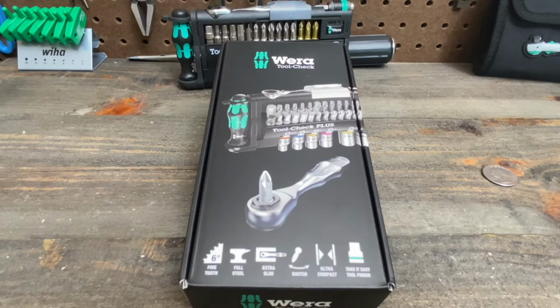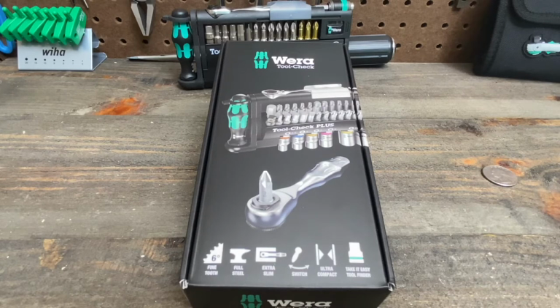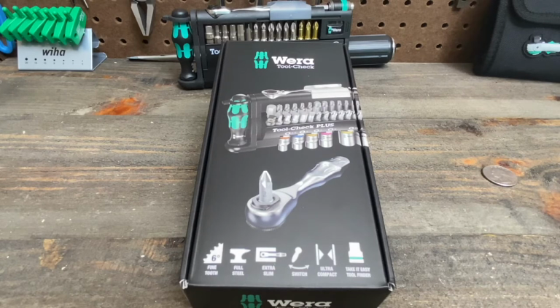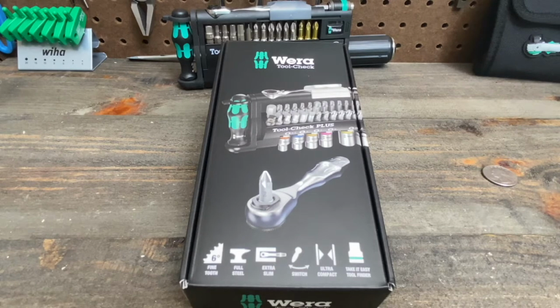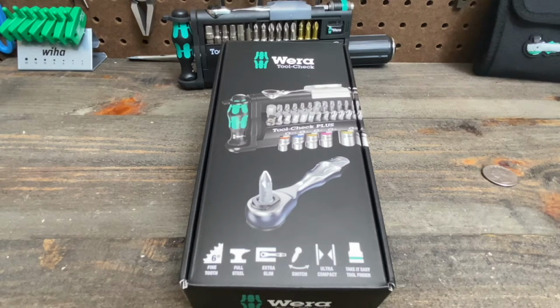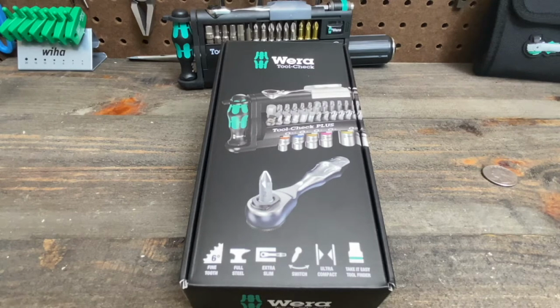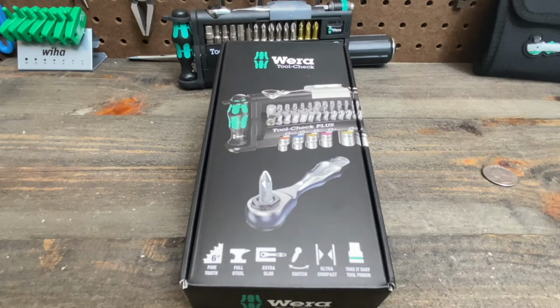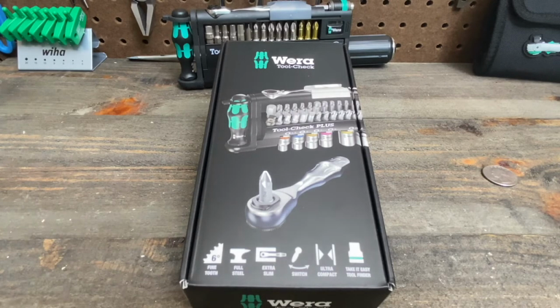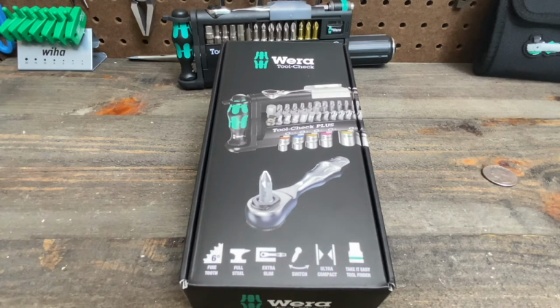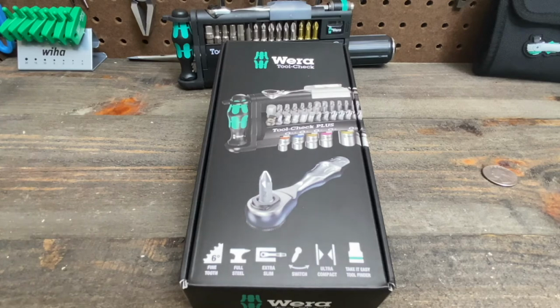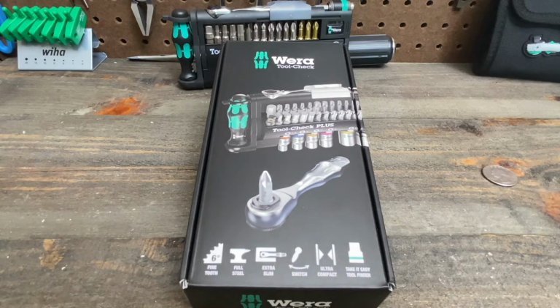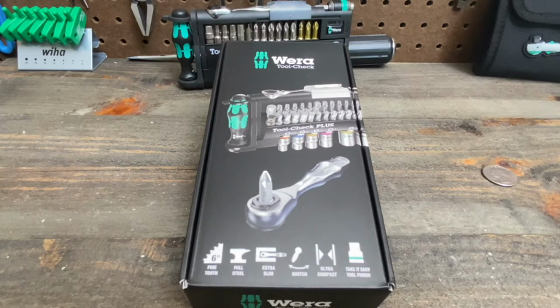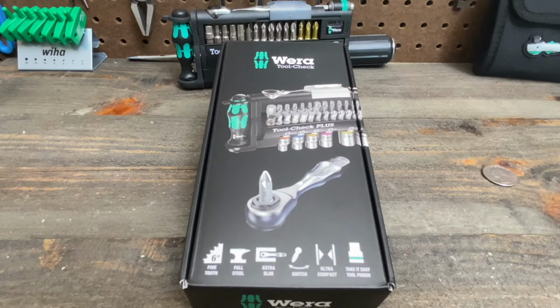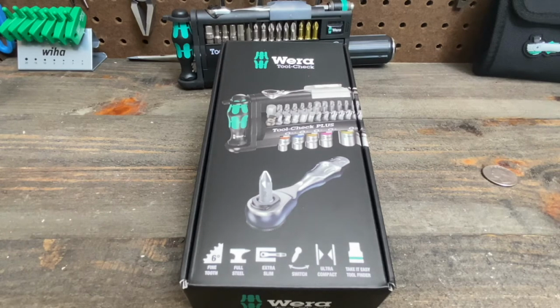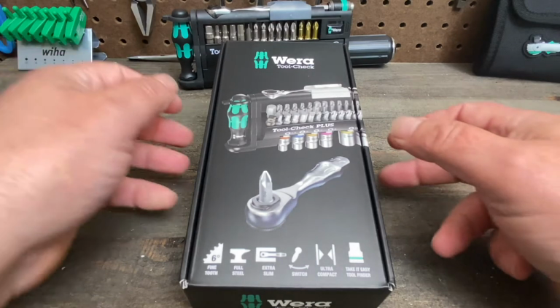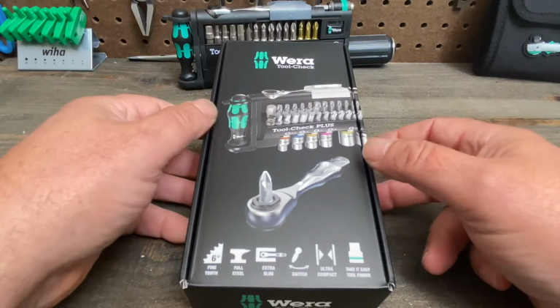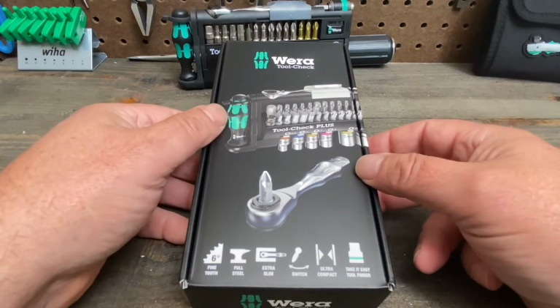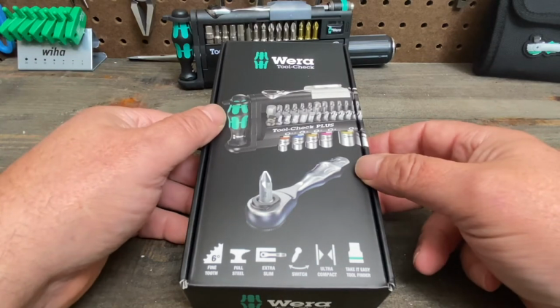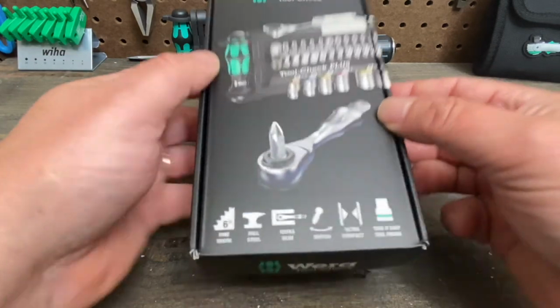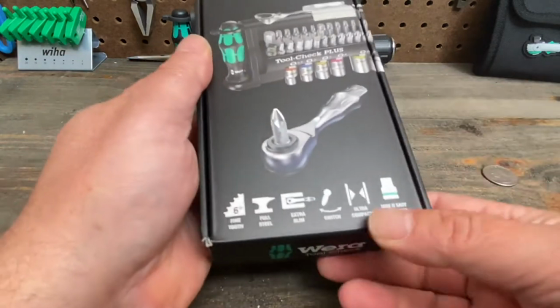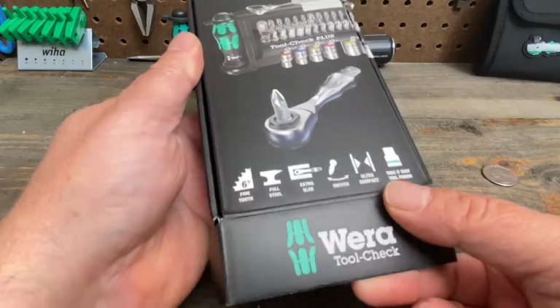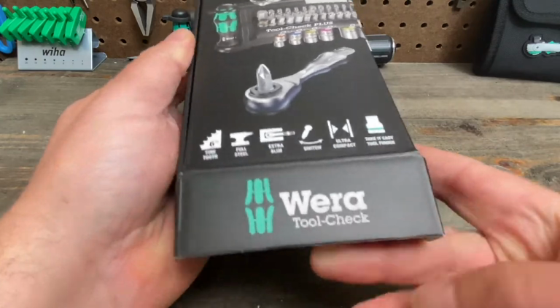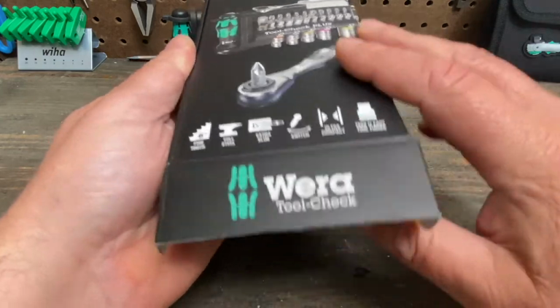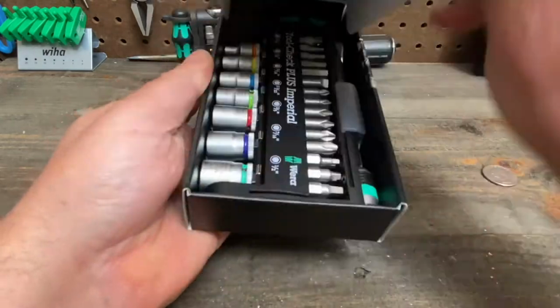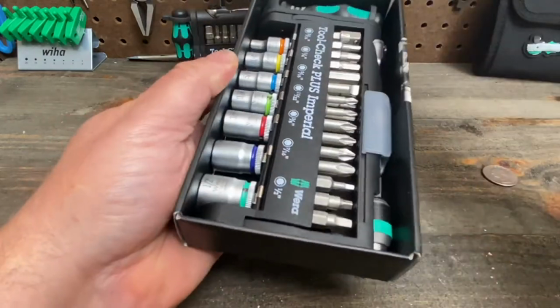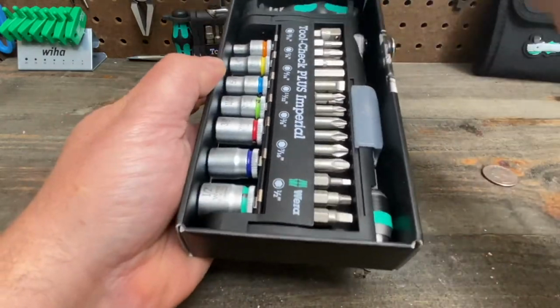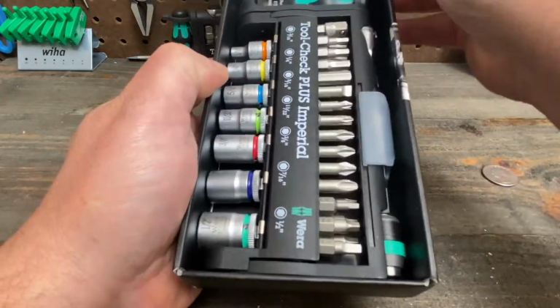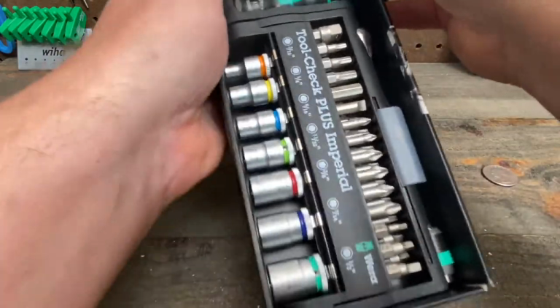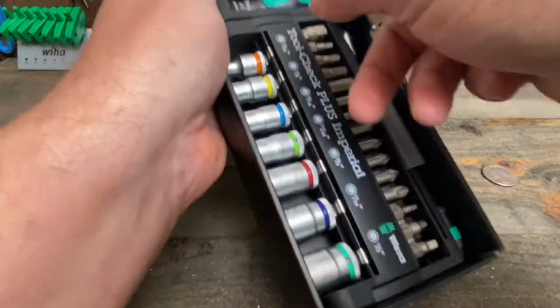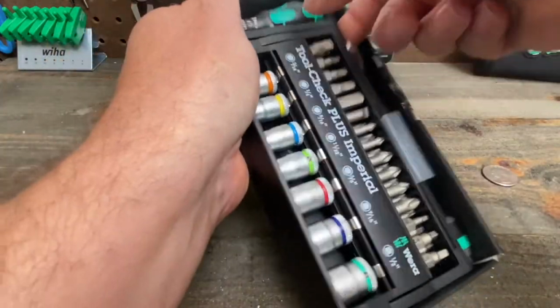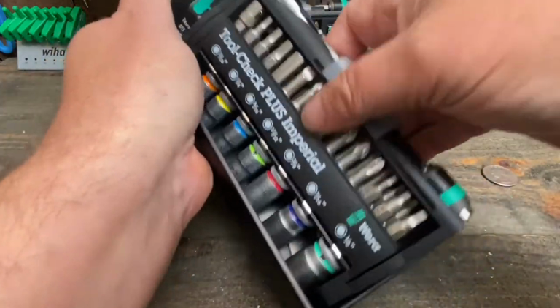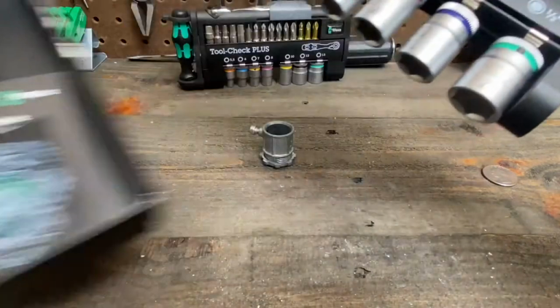Hello everybody, this is Robert the Tool Junkie and today I'm in the shop with this nice little set by Wera. It's the Tool Check set, this is the plus set. Today we're showing off the imperial set.